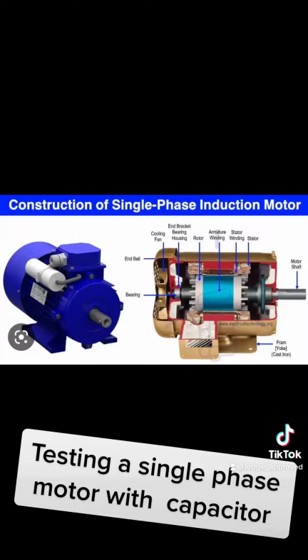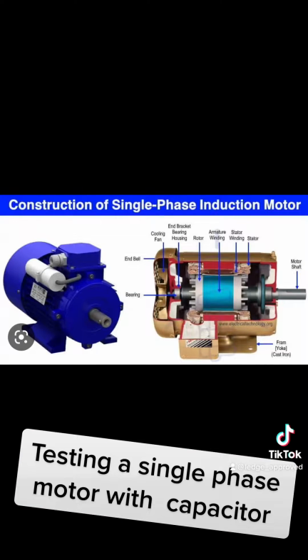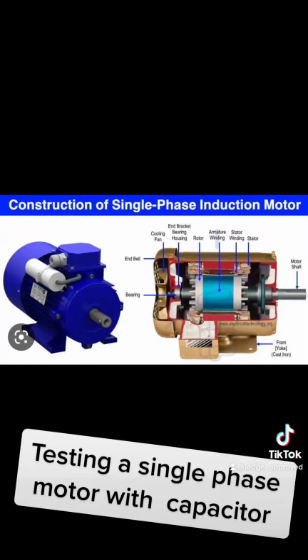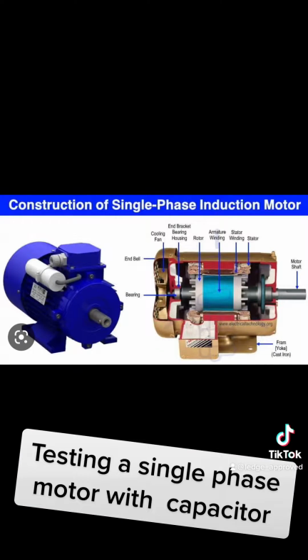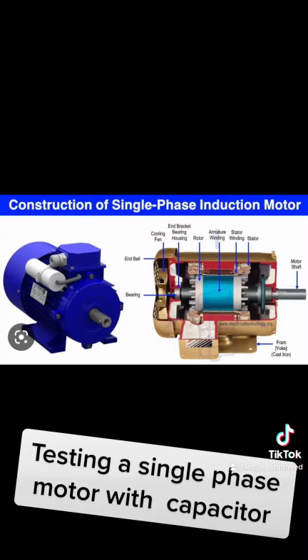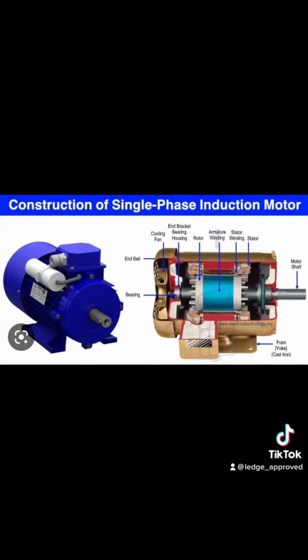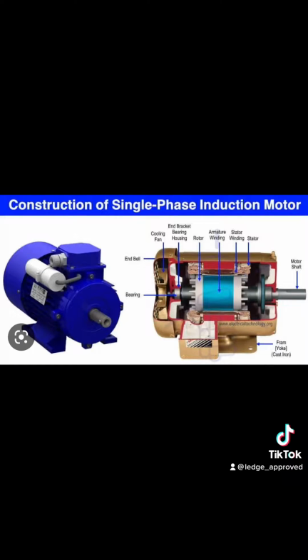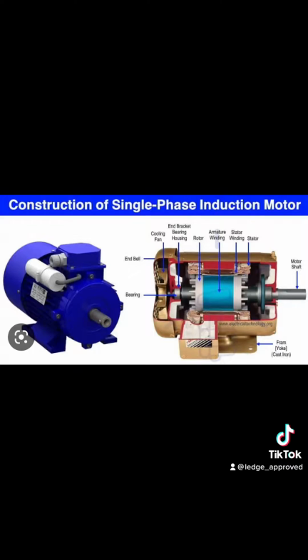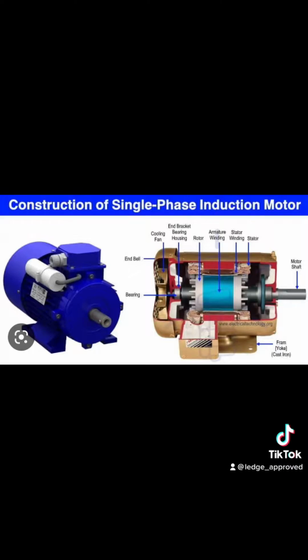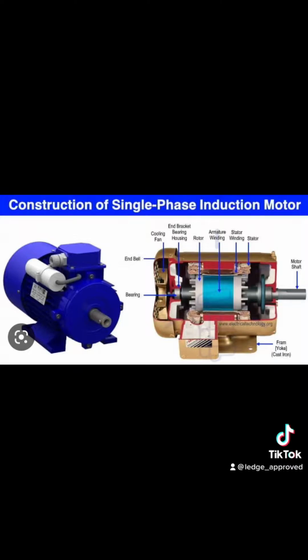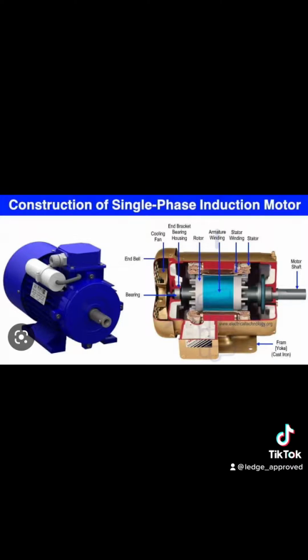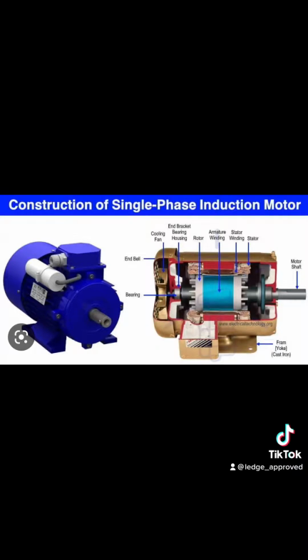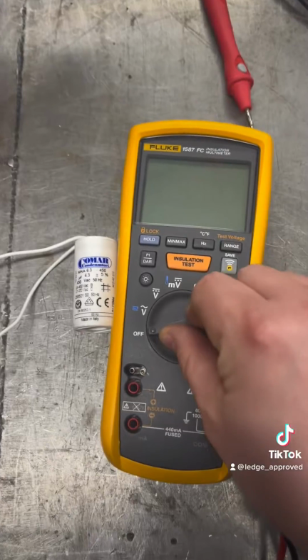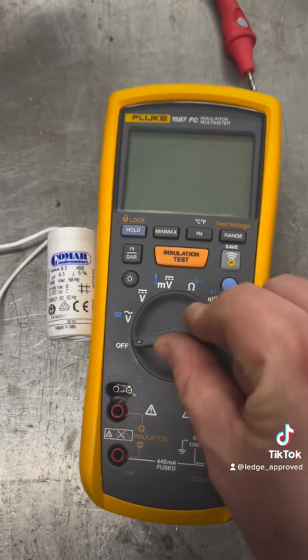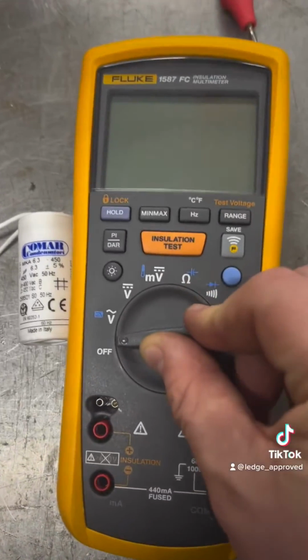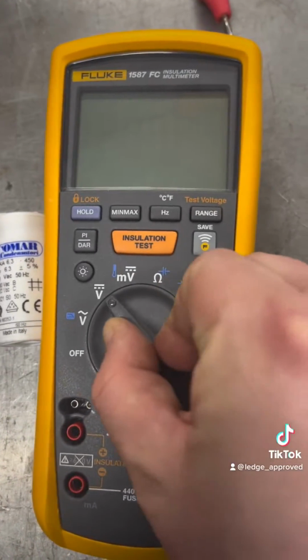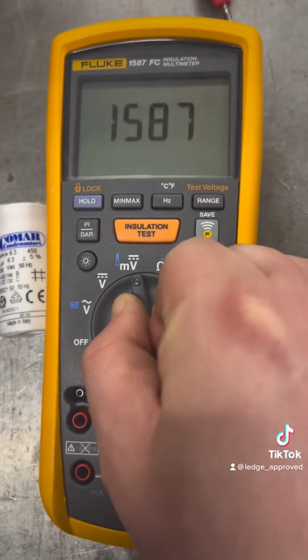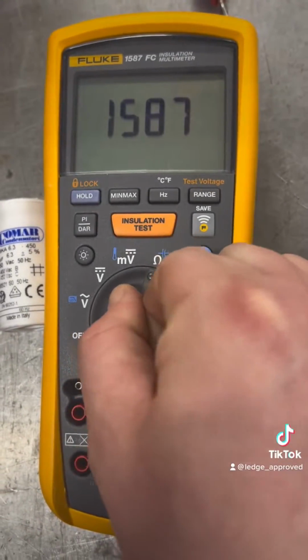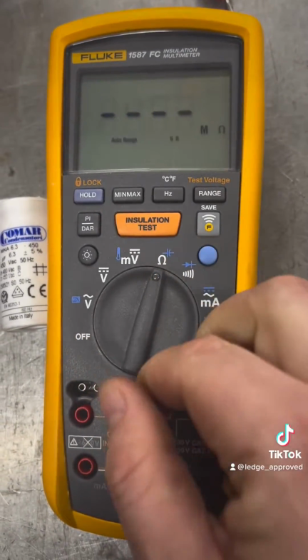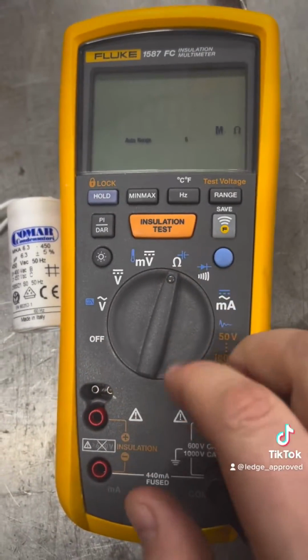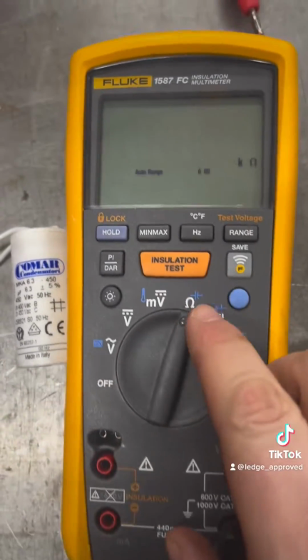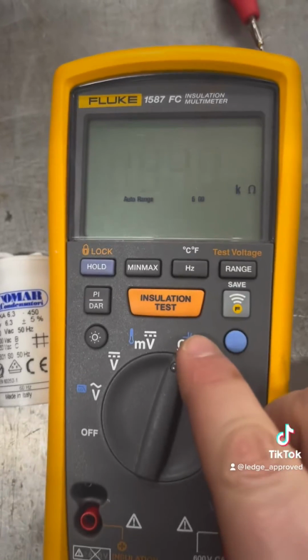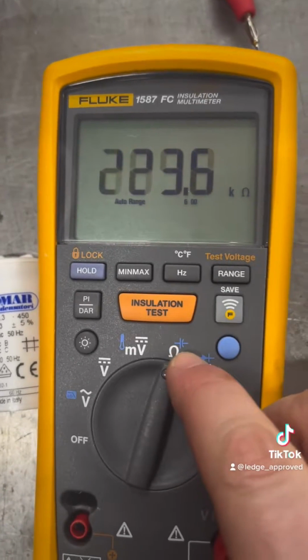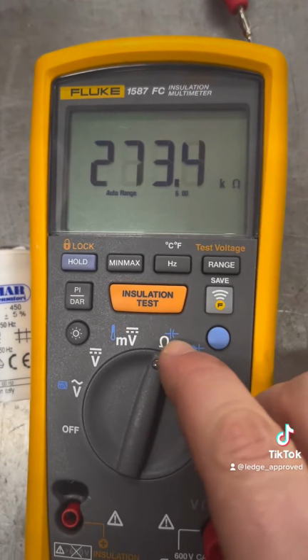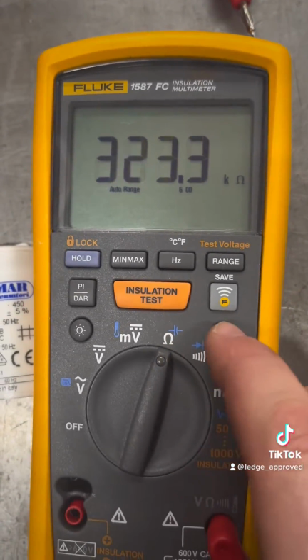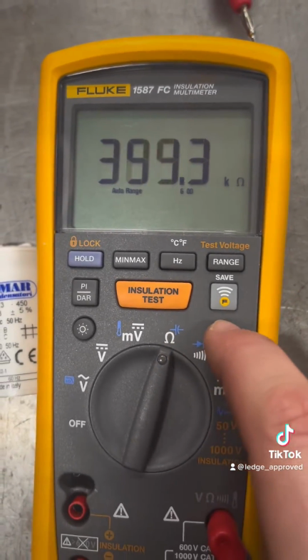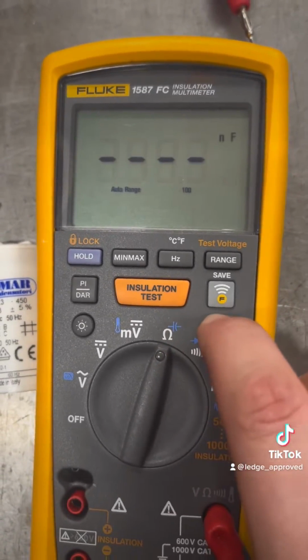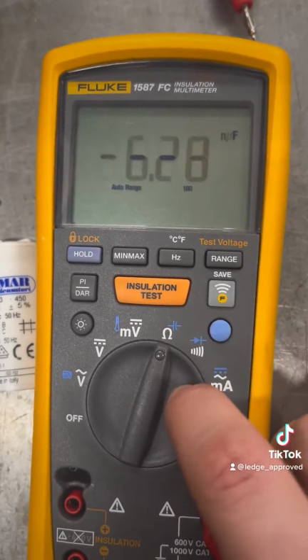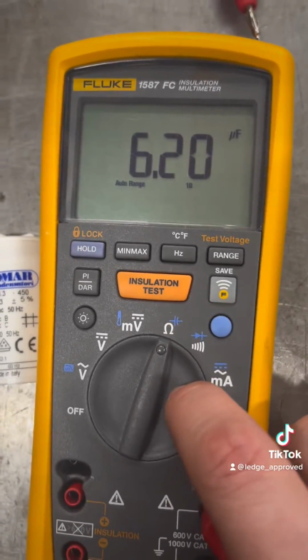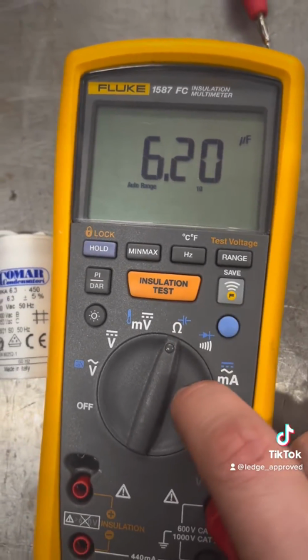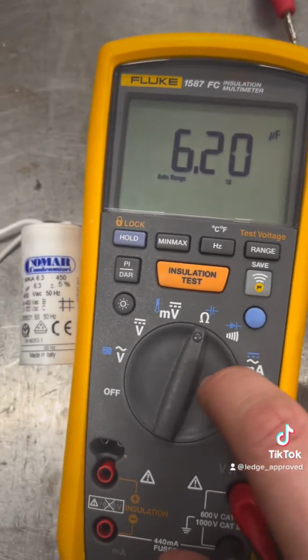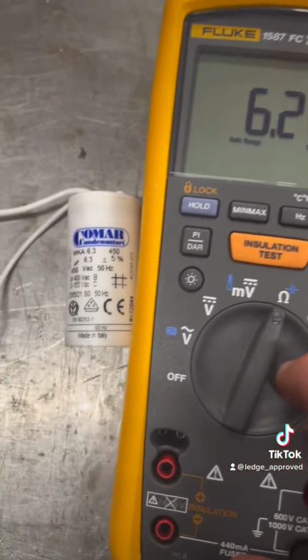Here's a cut out of the inside of the single phase motor. Now, similar to the three phase motor, but on this one we've only got two windings and the capacitor.